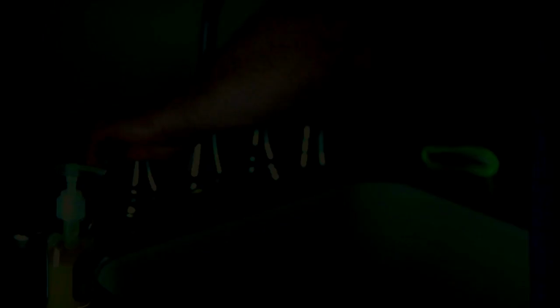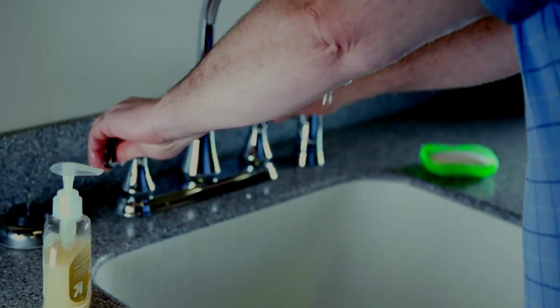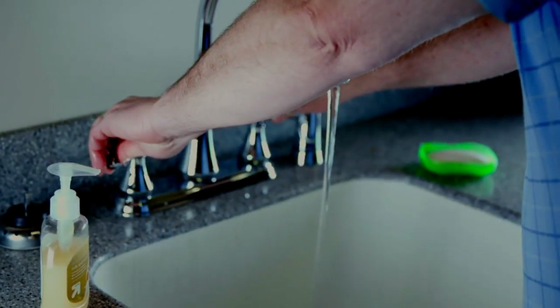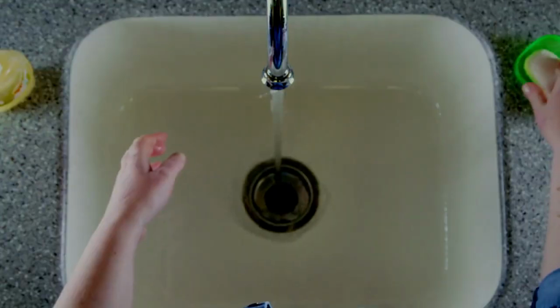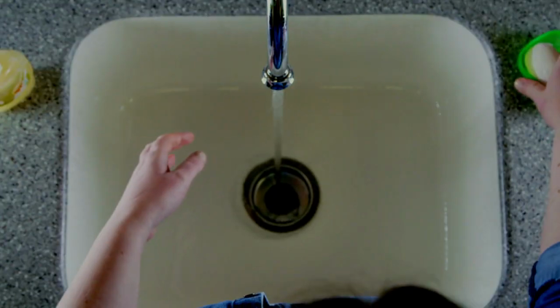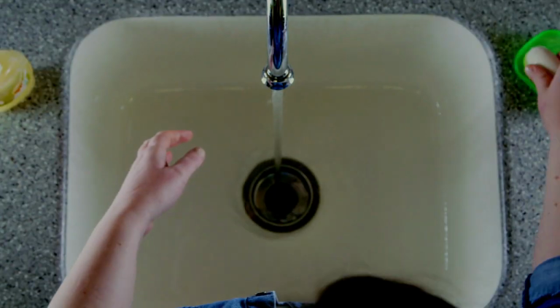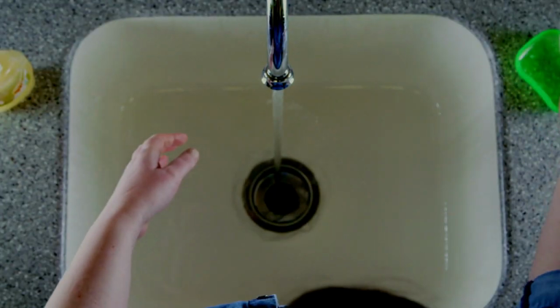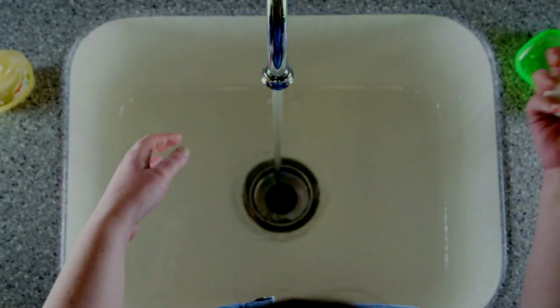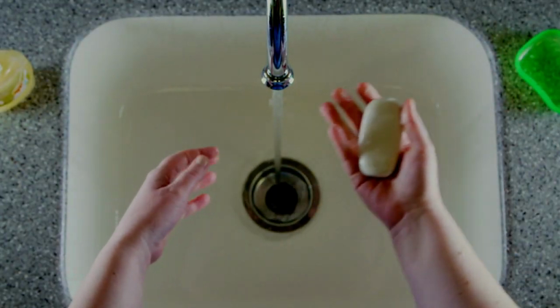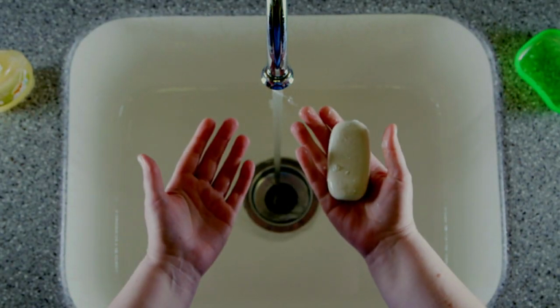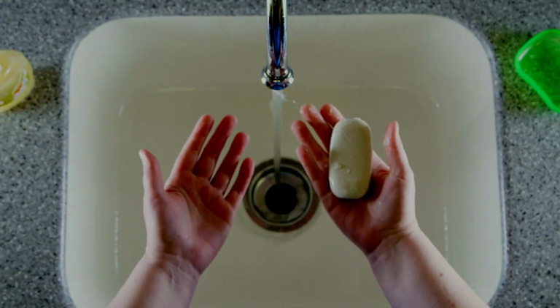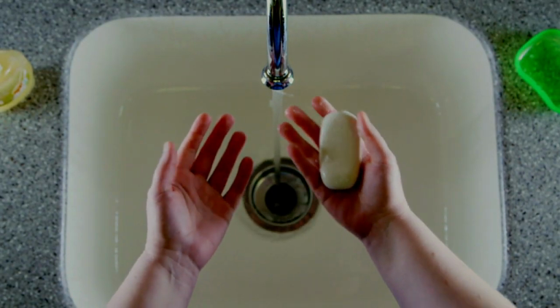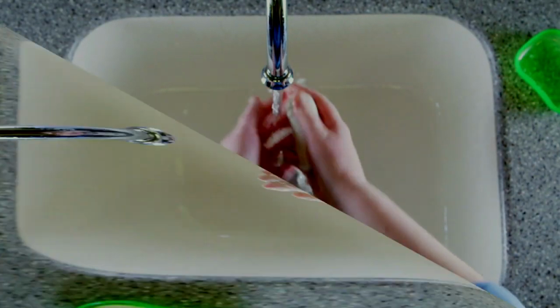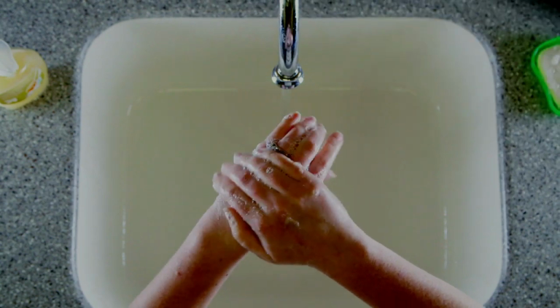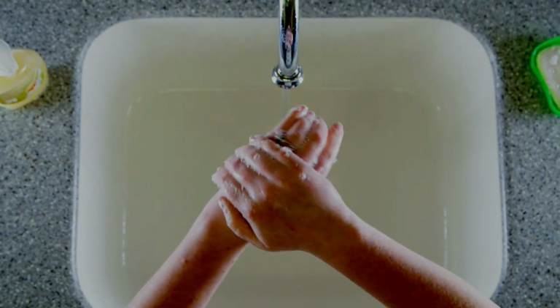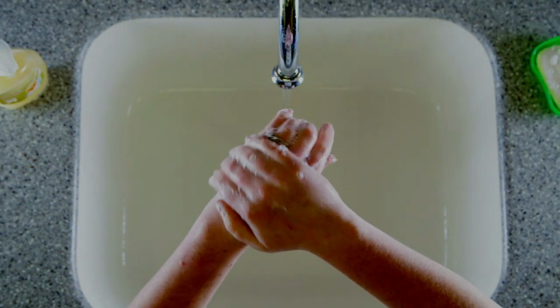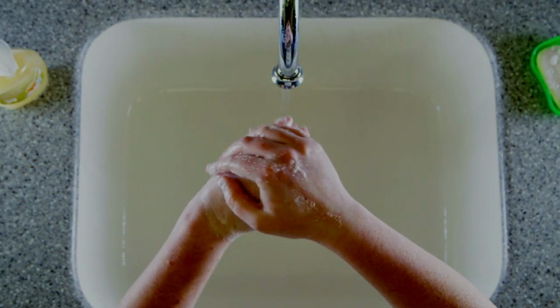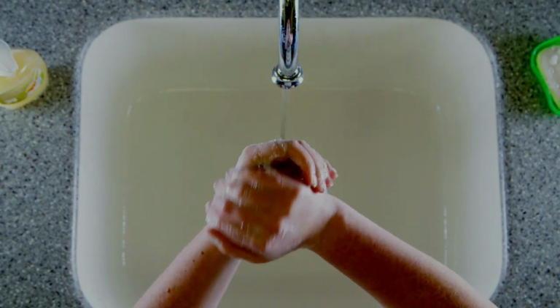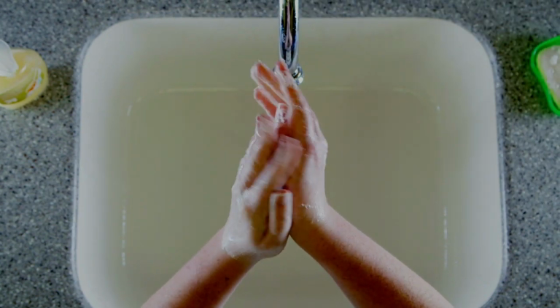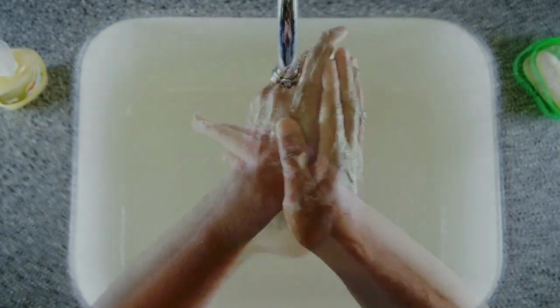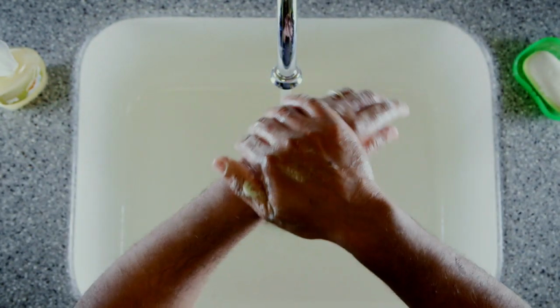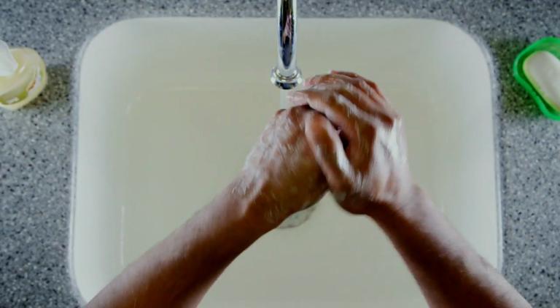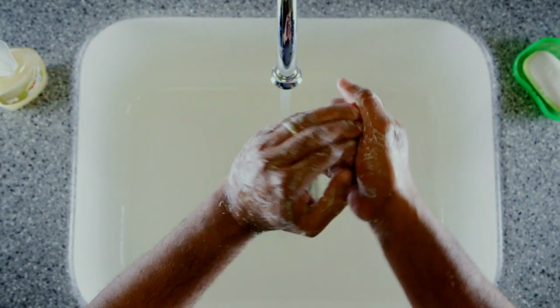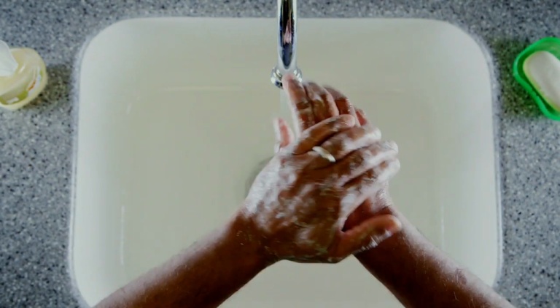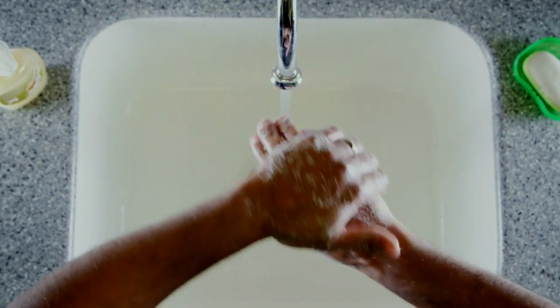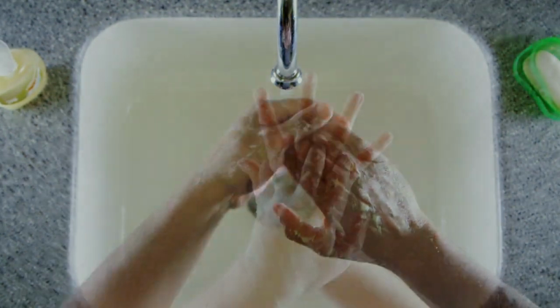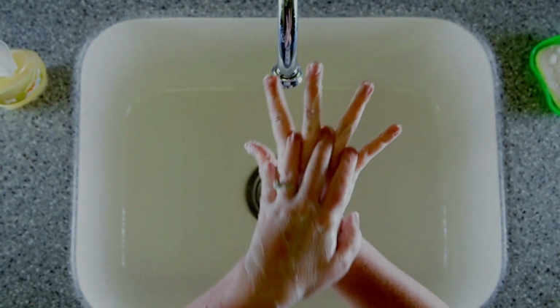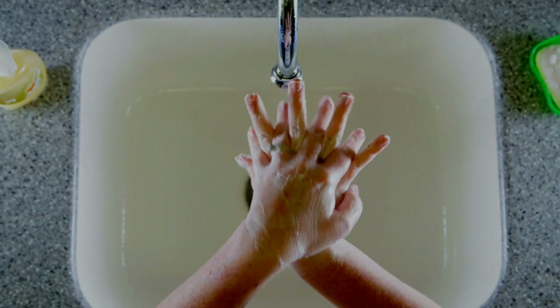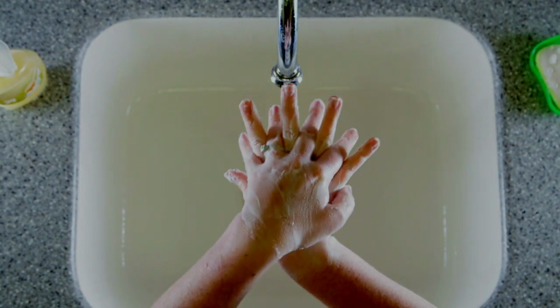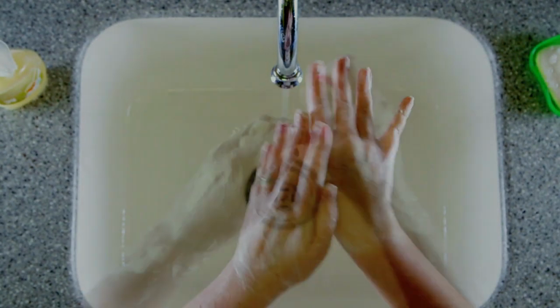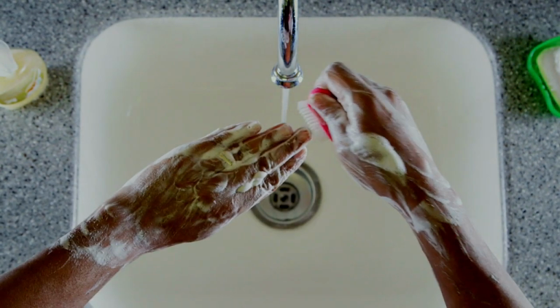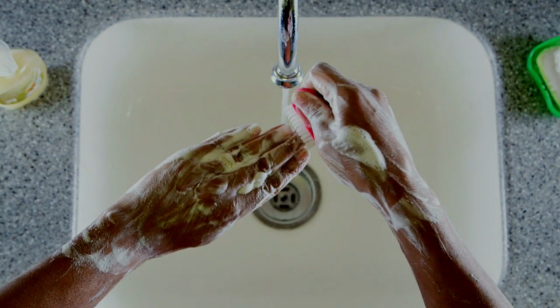Washing your hands is one of the most effective ways of preventing the spread of germs. Wet and lather your hands with soap. Be sure to get the back of your hands, between your fingers and under your nails.